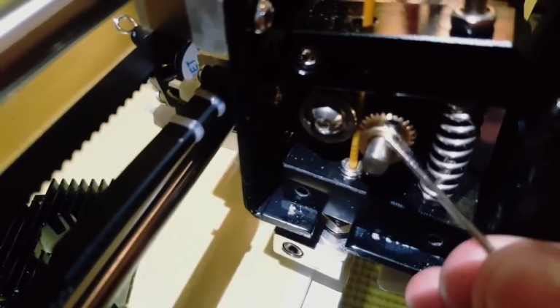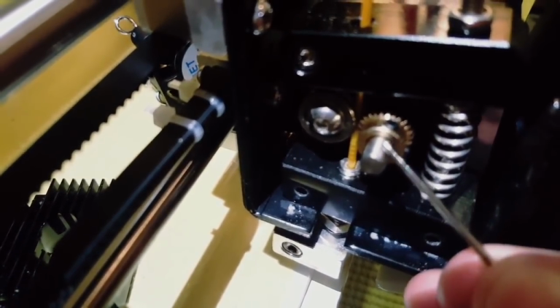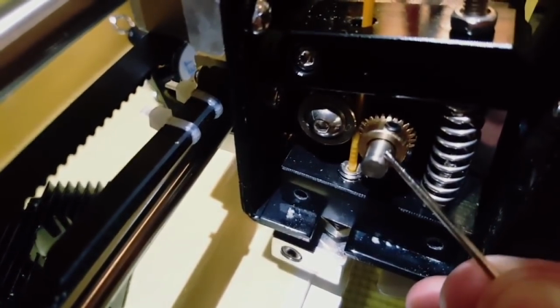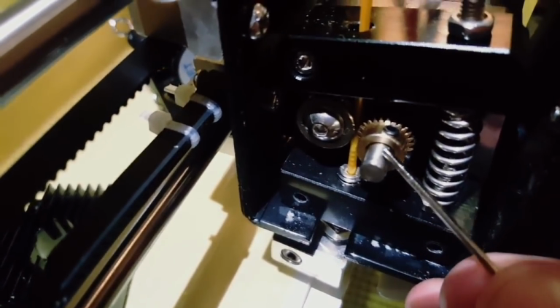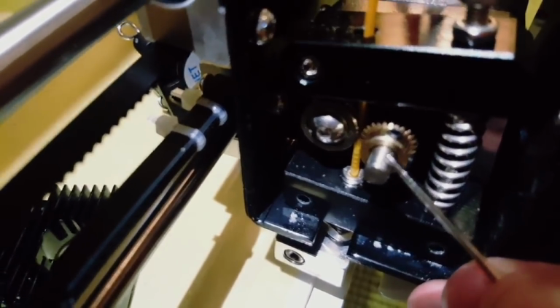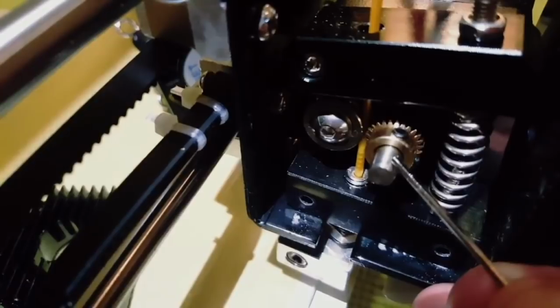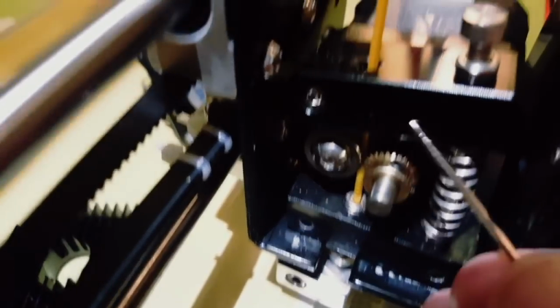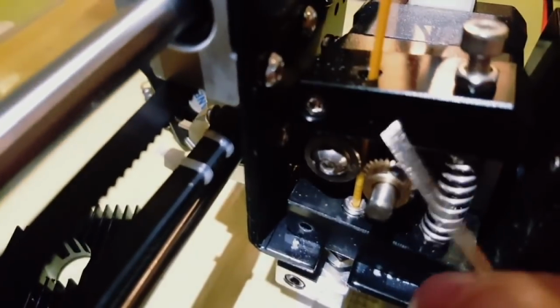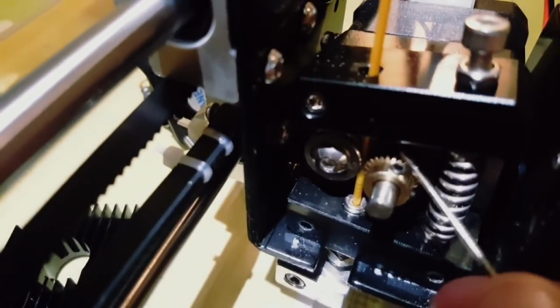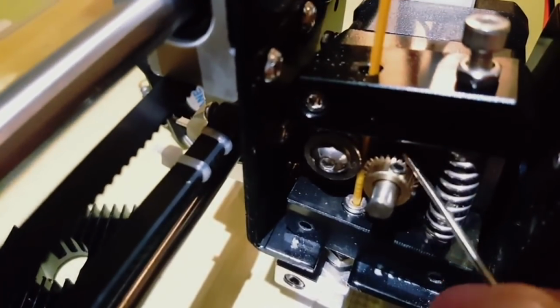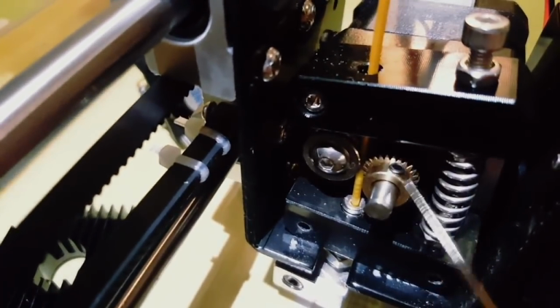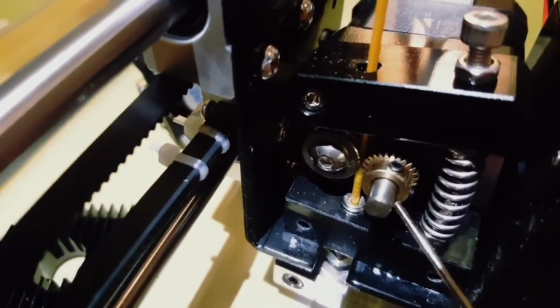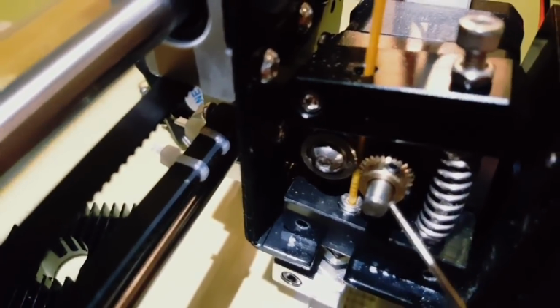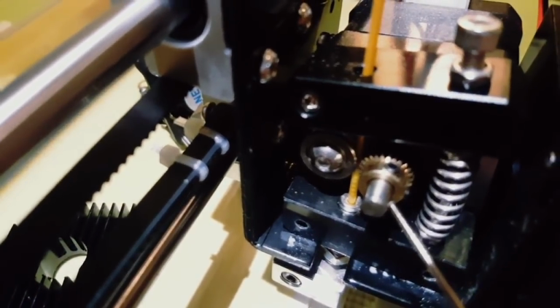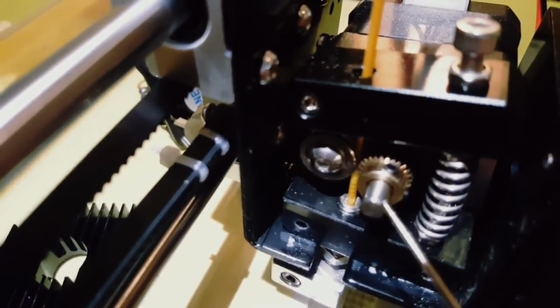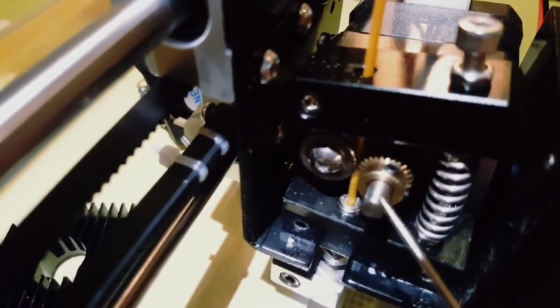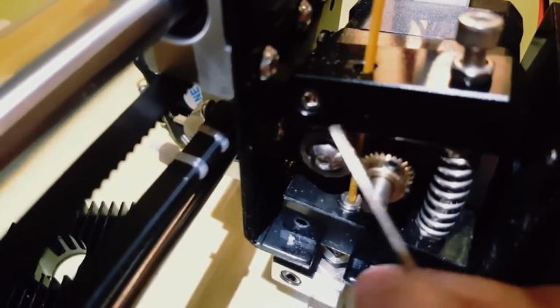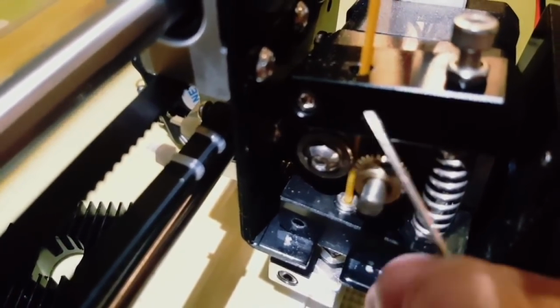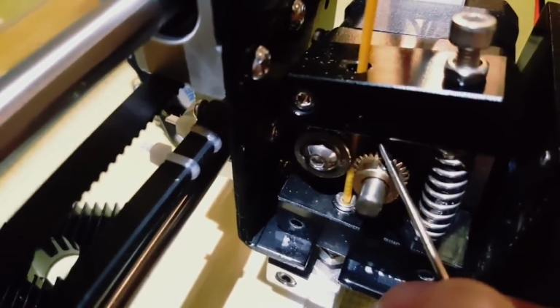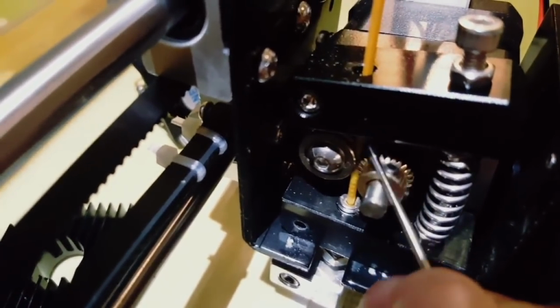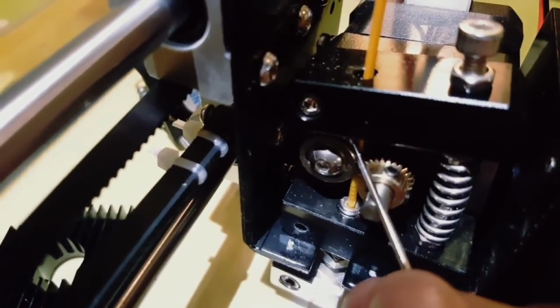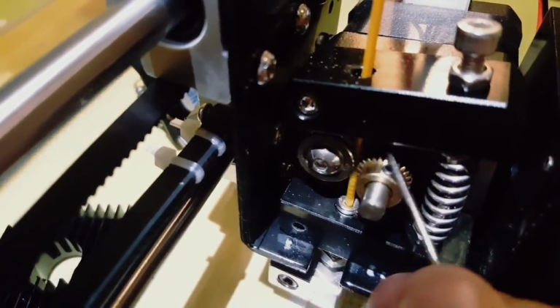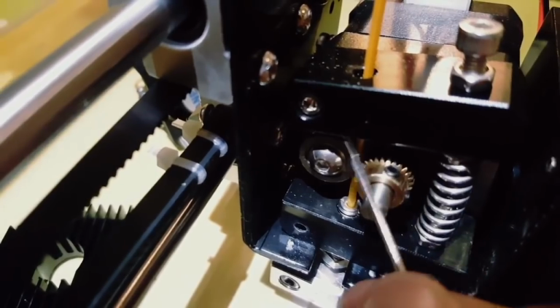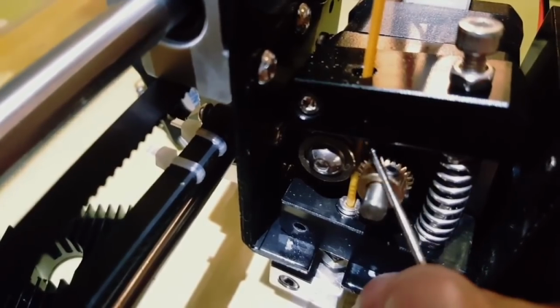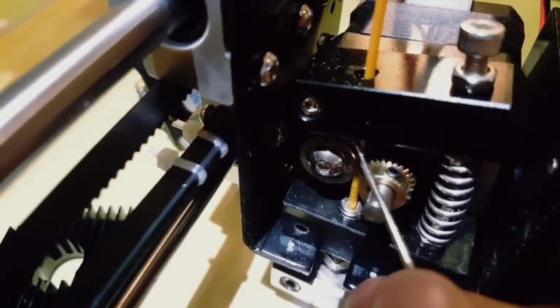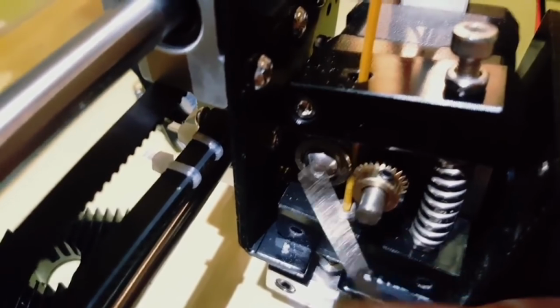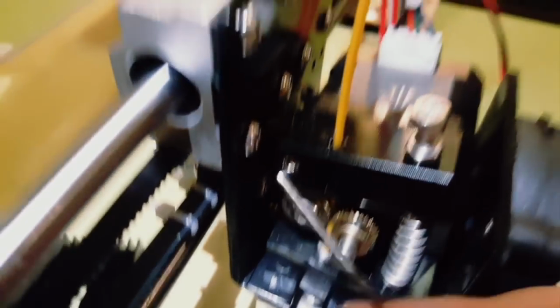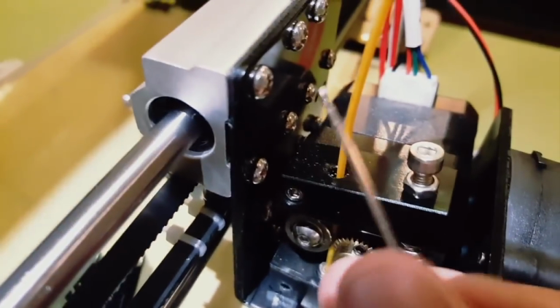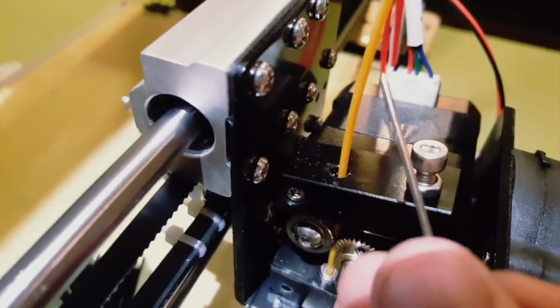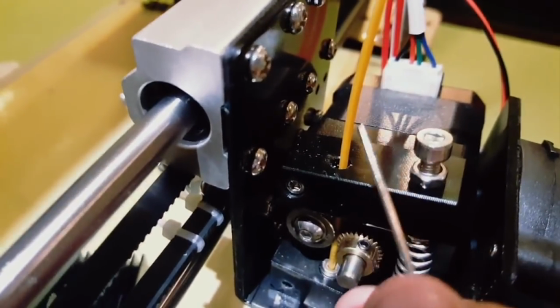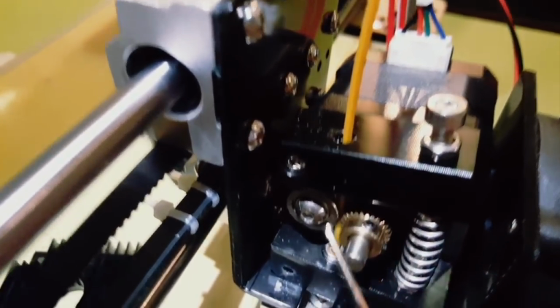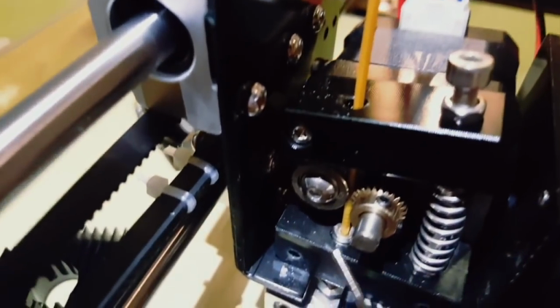The gear slides more out toward the edge, and when this gear slides more to the edge, you don't have any more traction over here, and the filament is not going out.